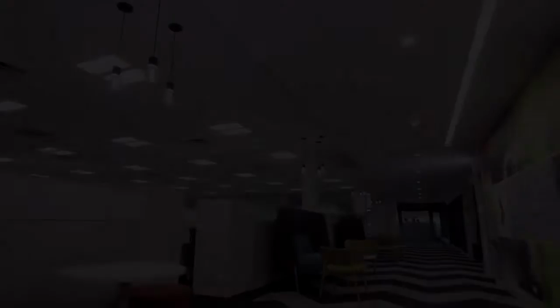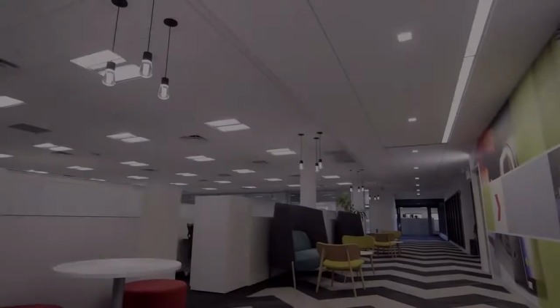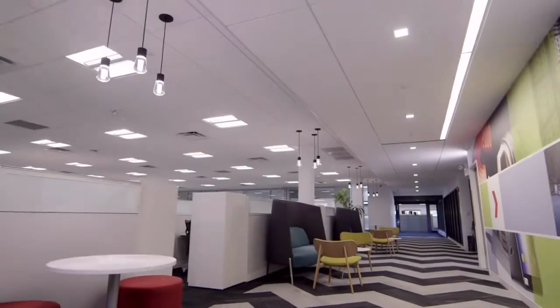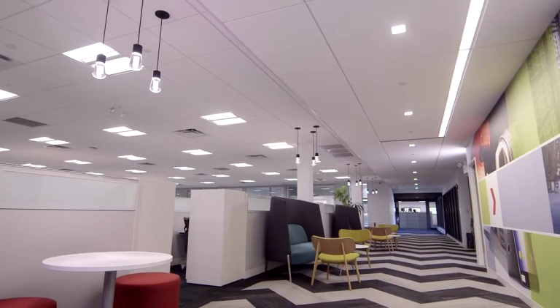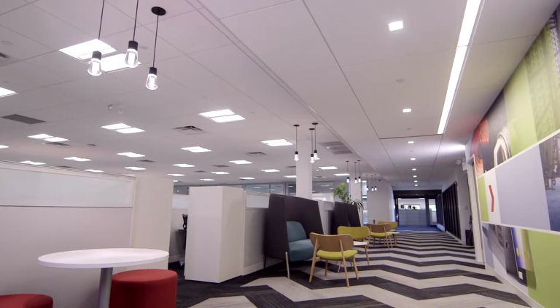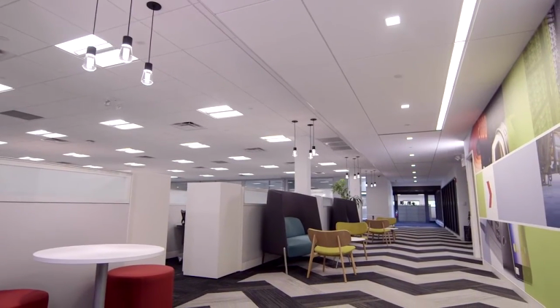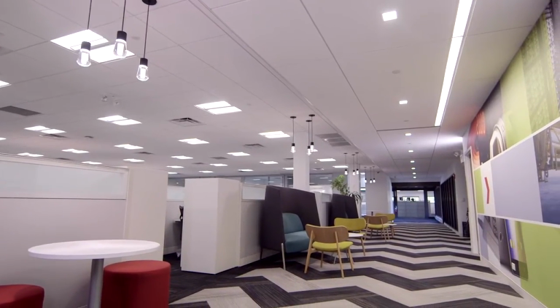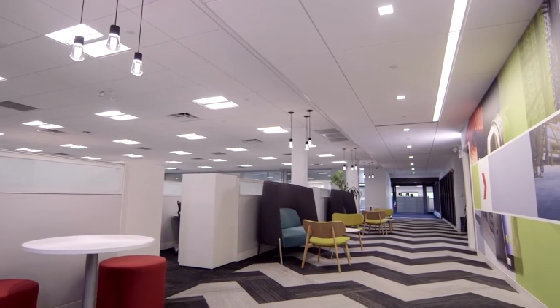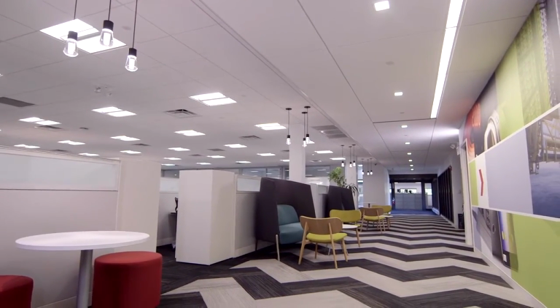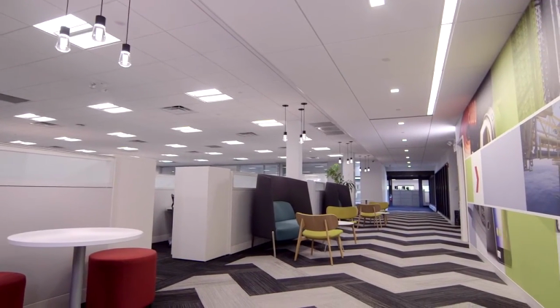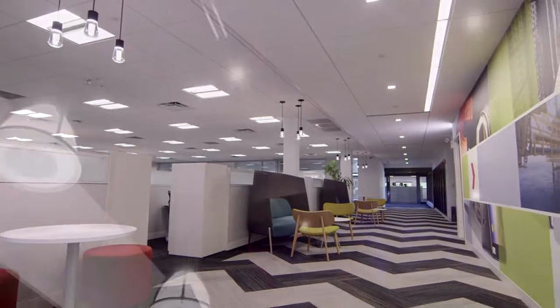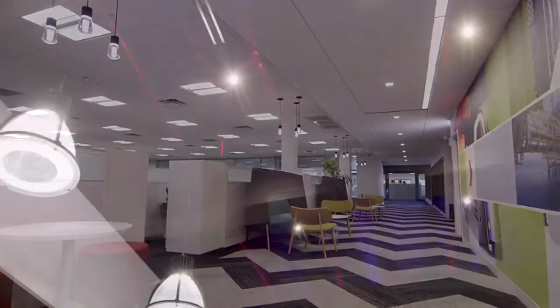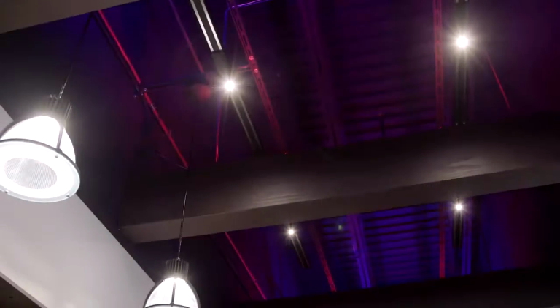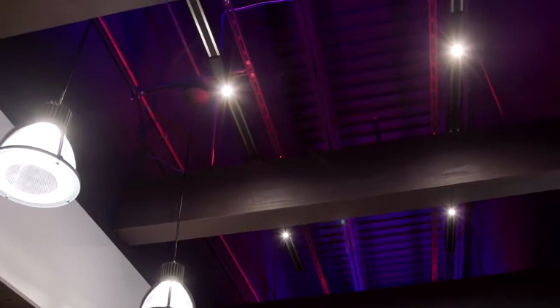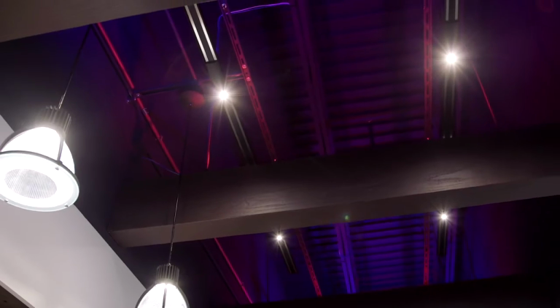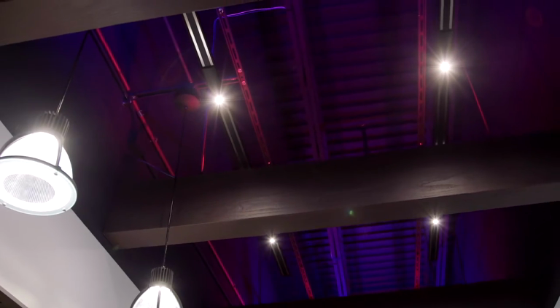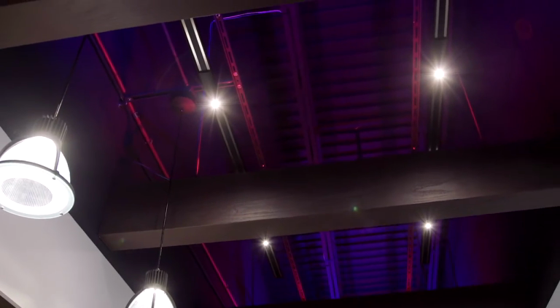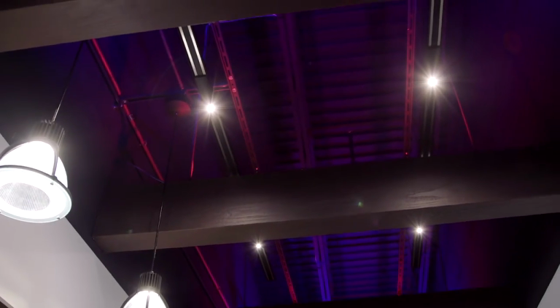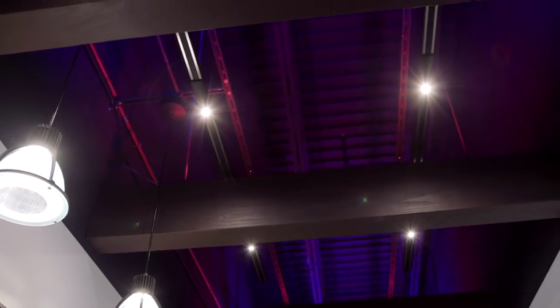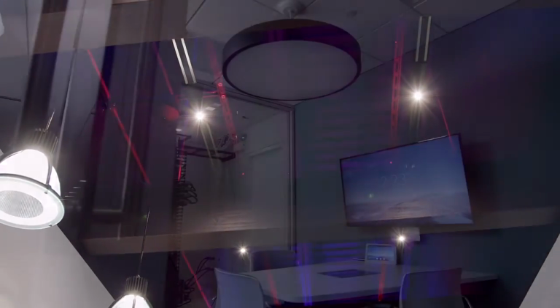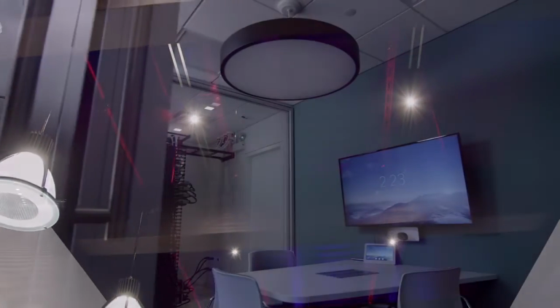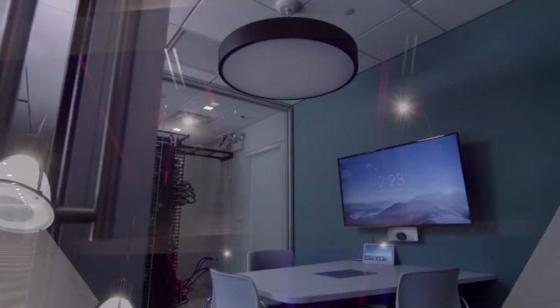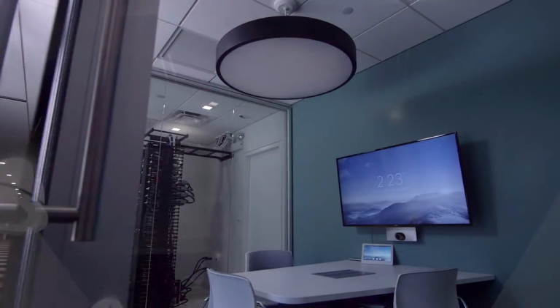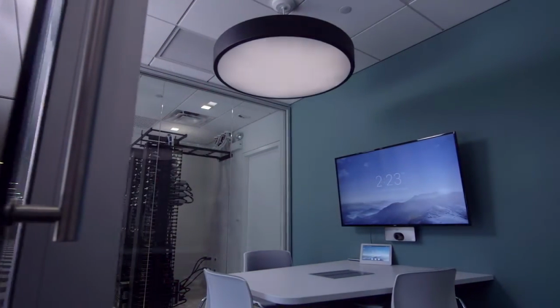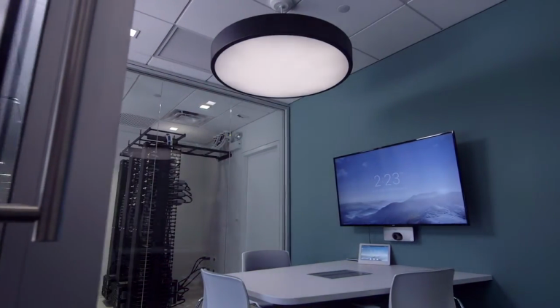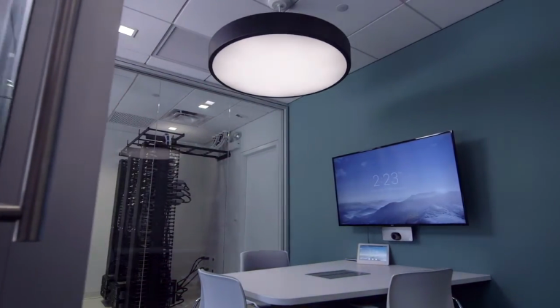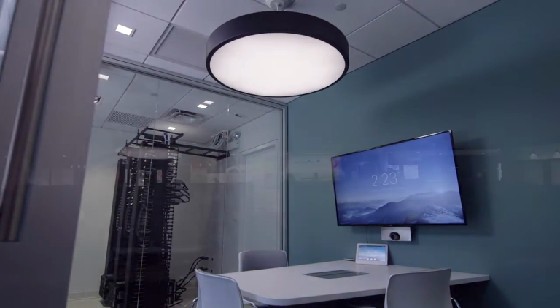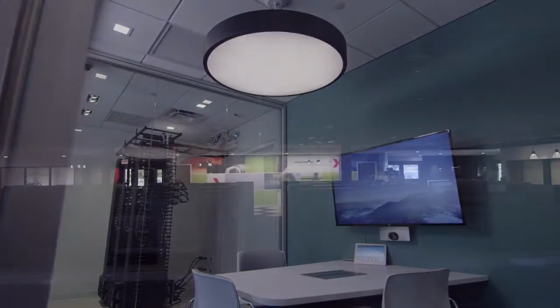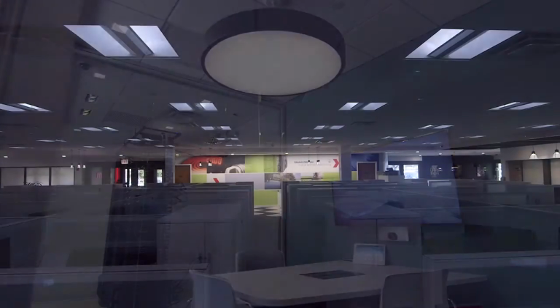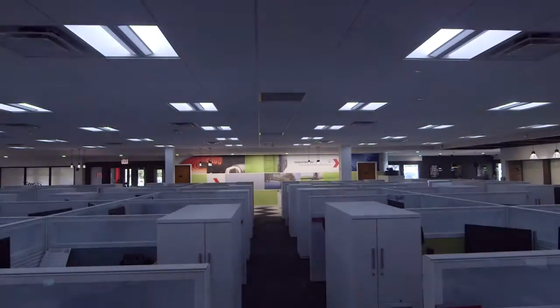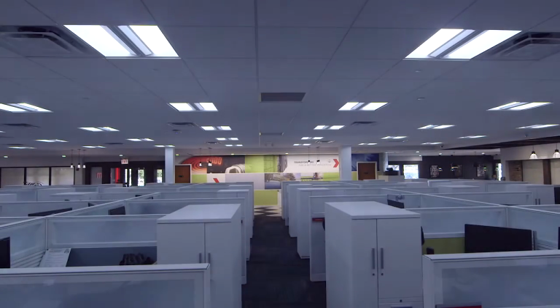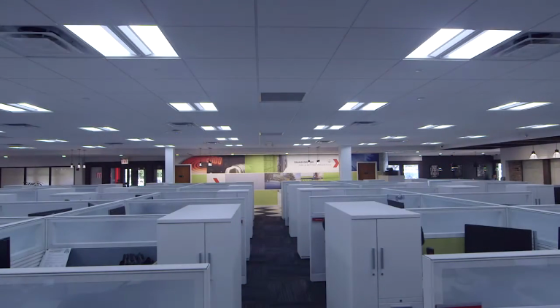We're going beyond ordinary lighting, transcending the traditional, using LED innovation to create the future today.